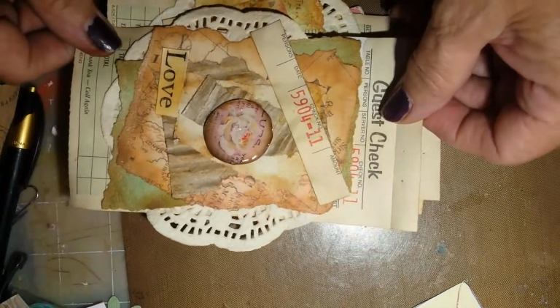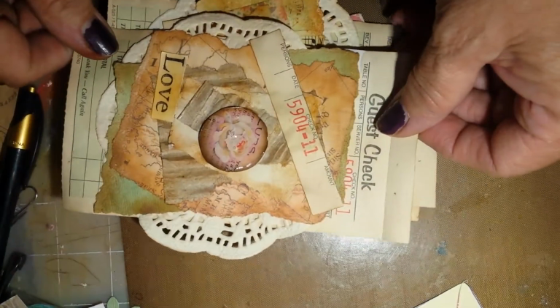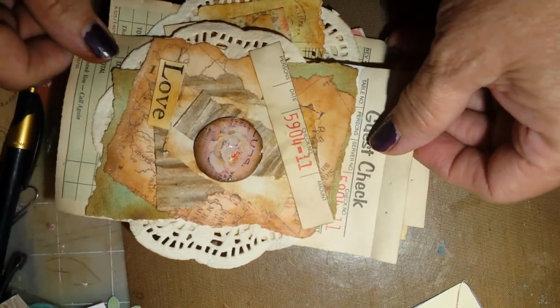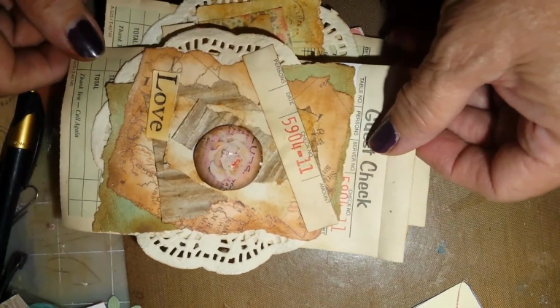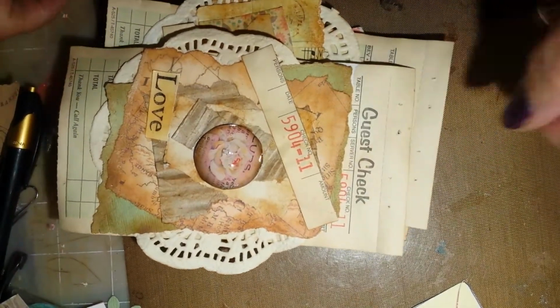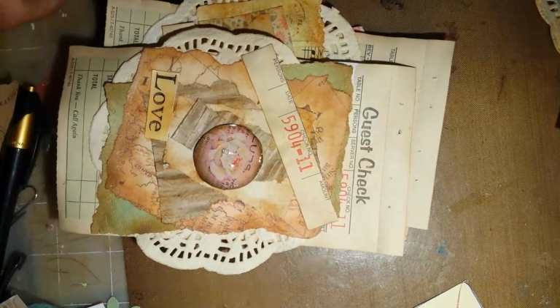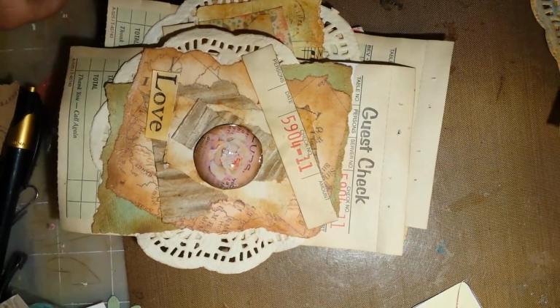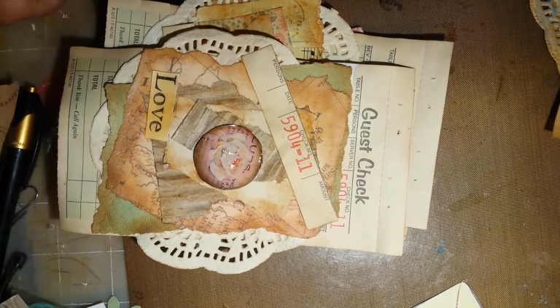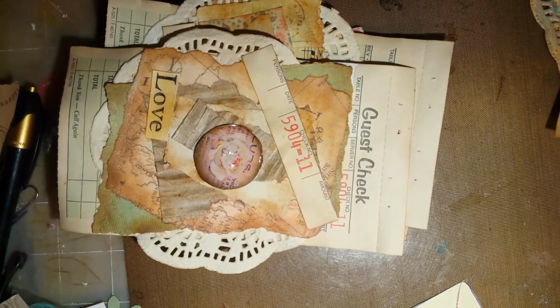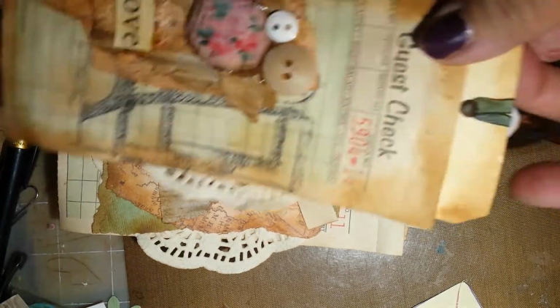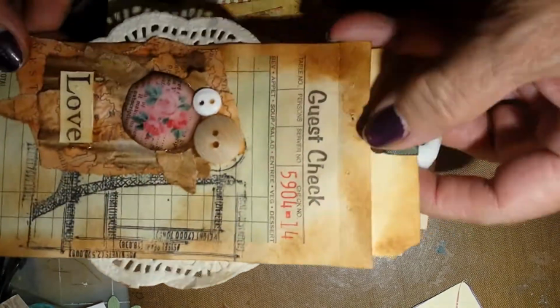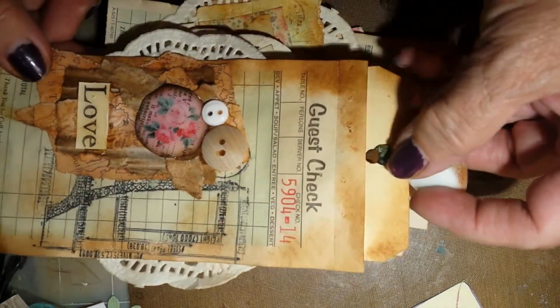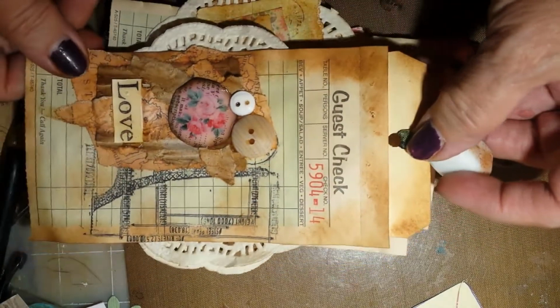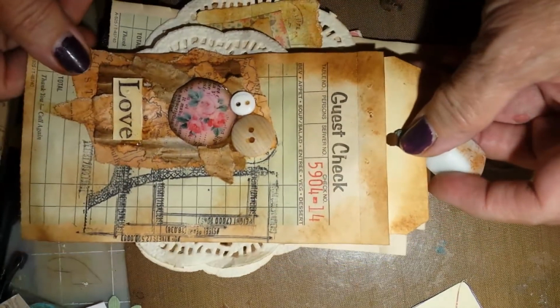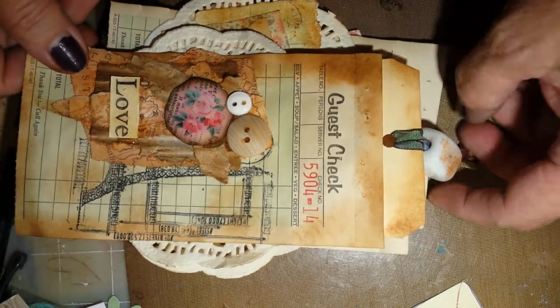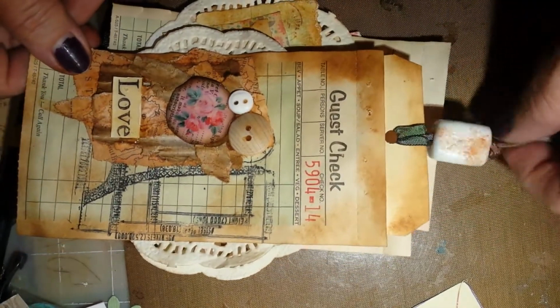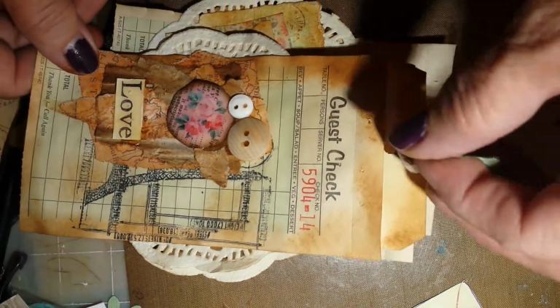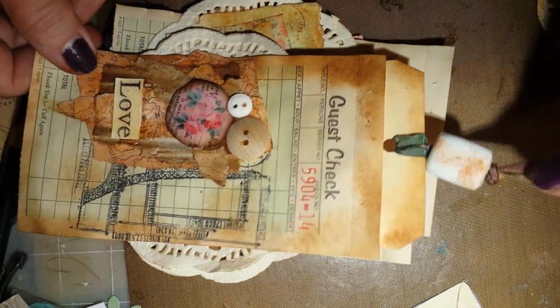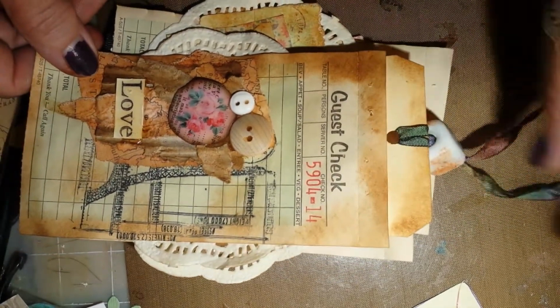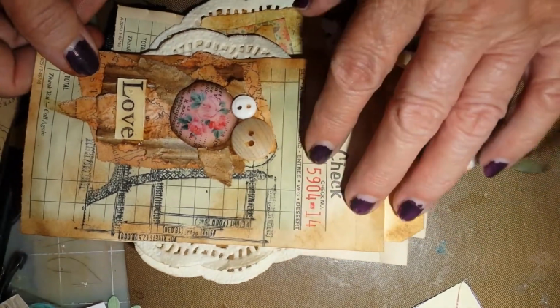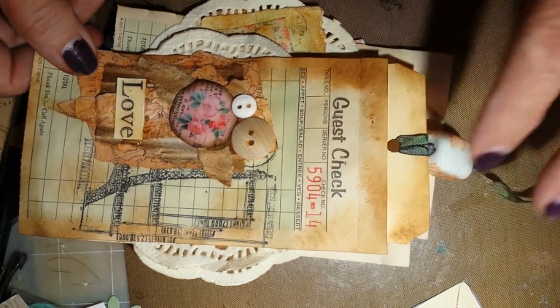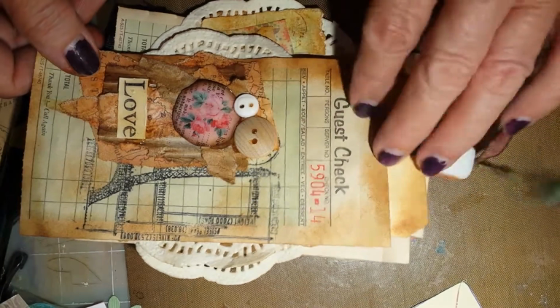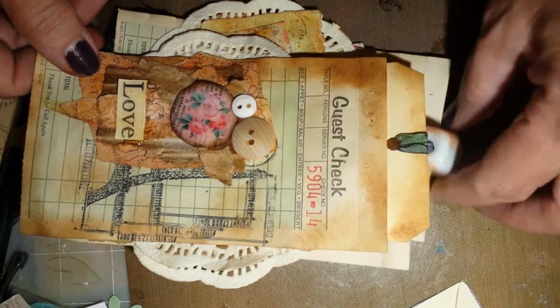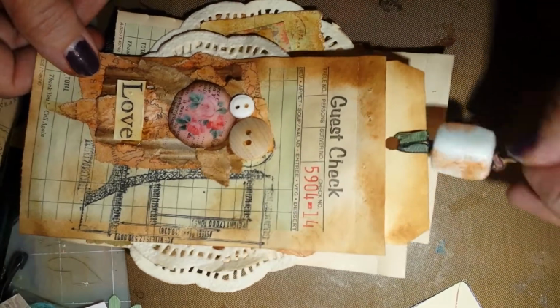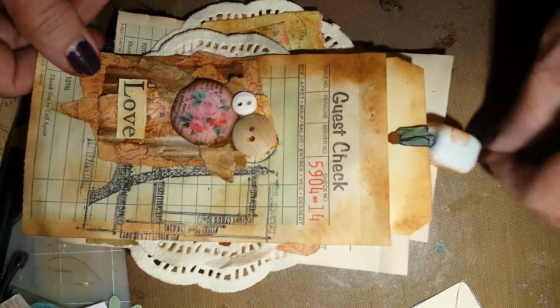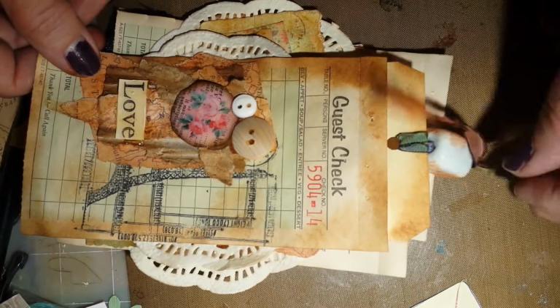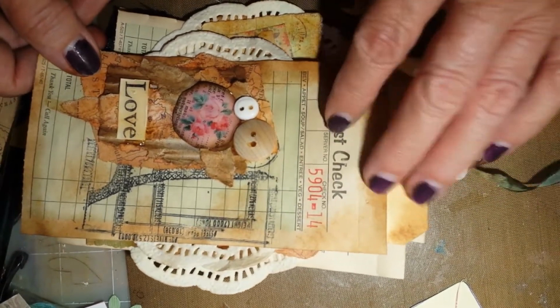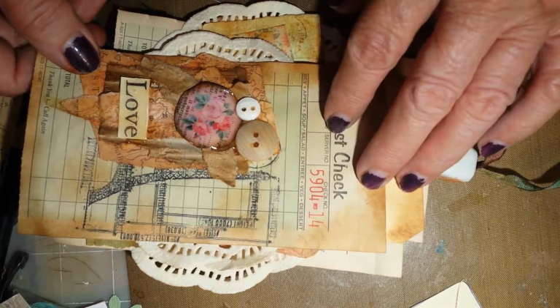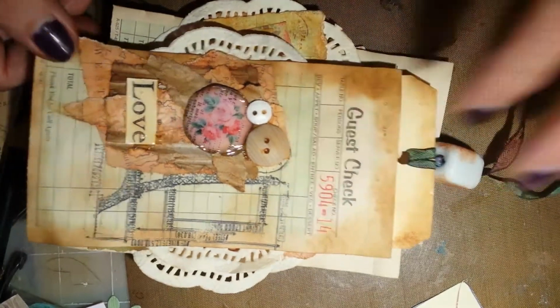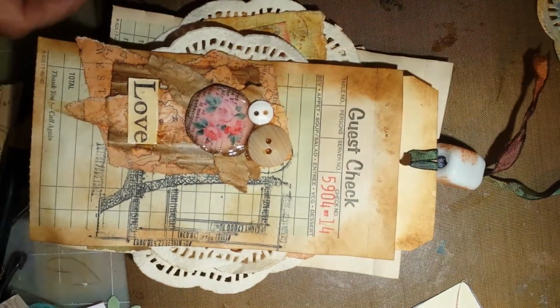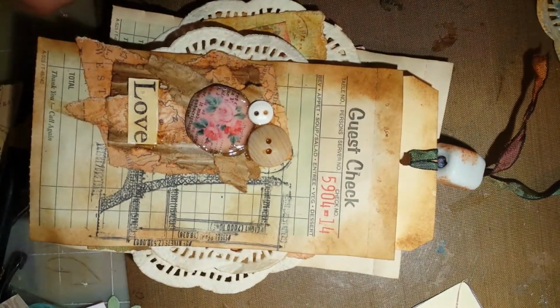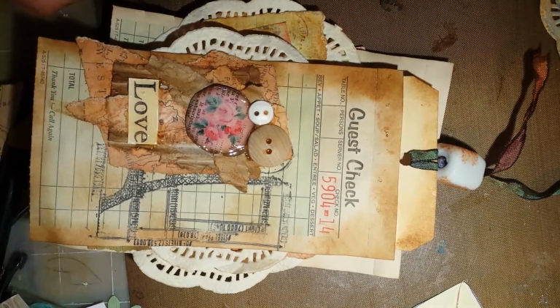Again, a Tsunami Rose, and using a Tim Holtz stamp, and a big old glass bead, which wasn't a great idea I think, but it's kind of fun.